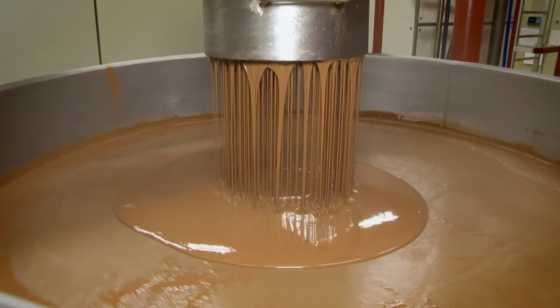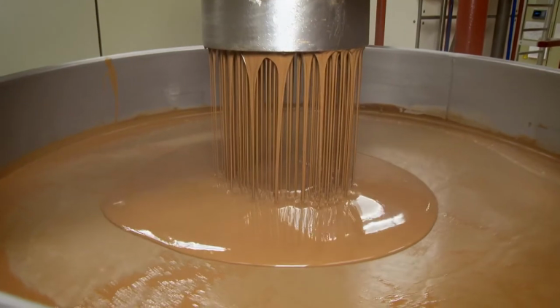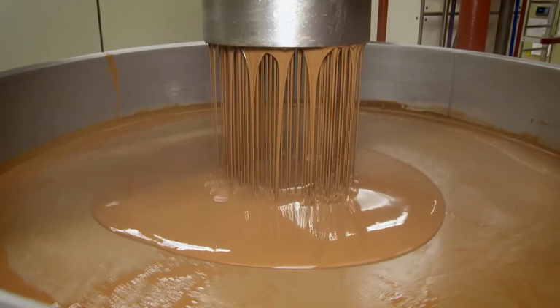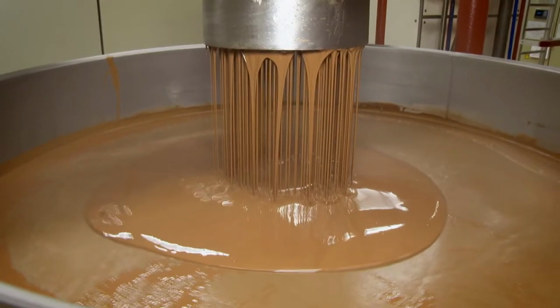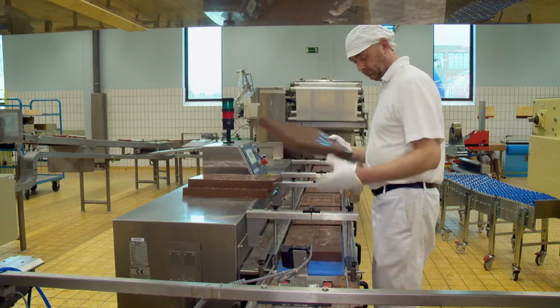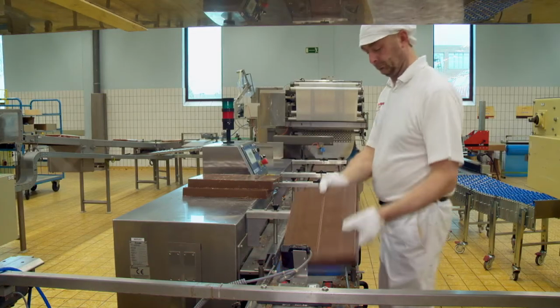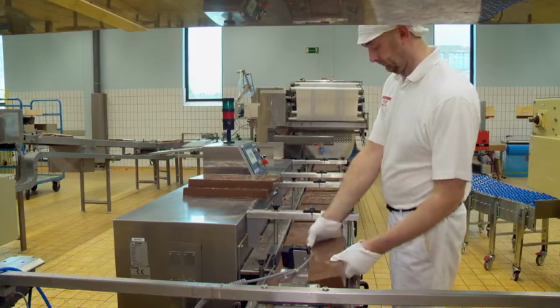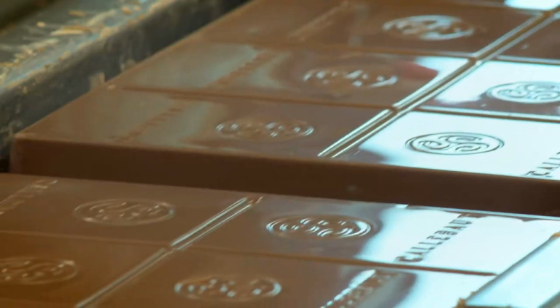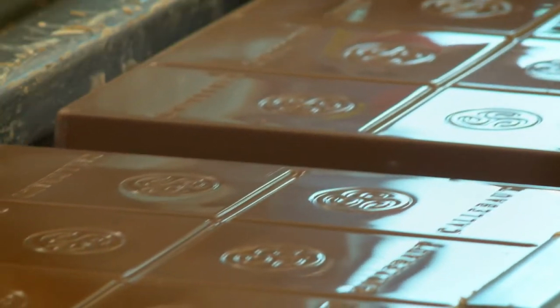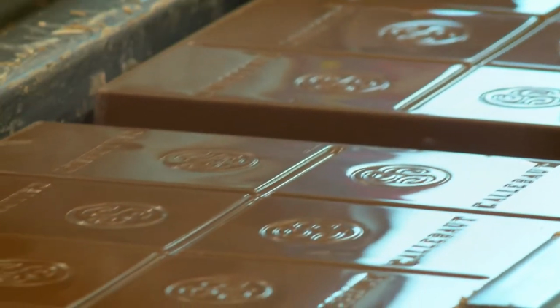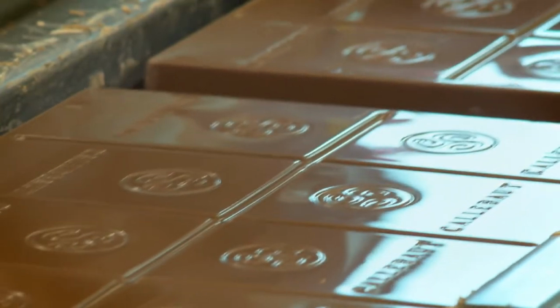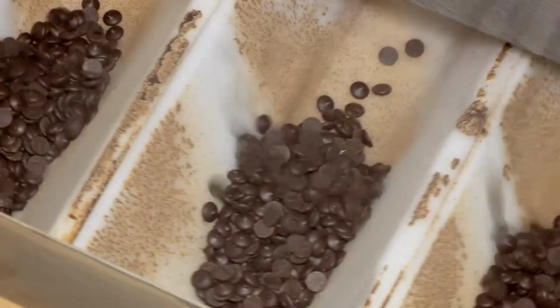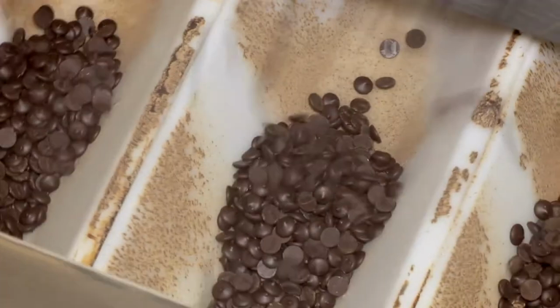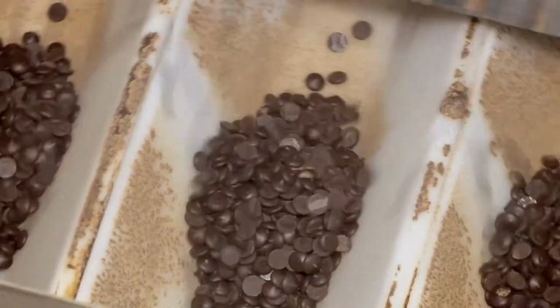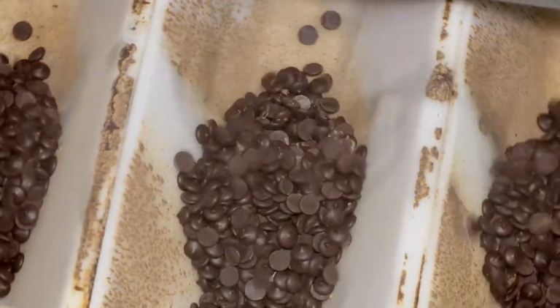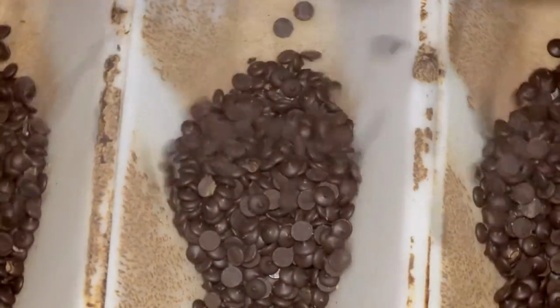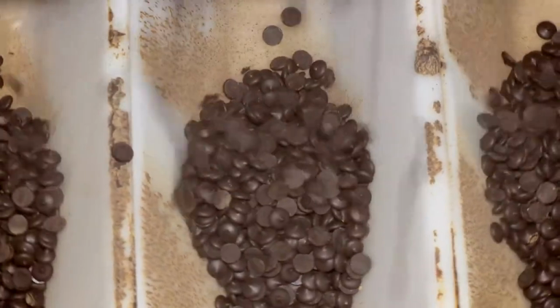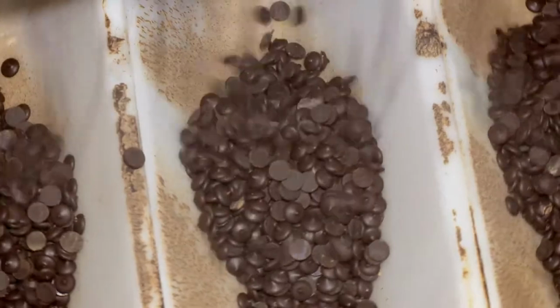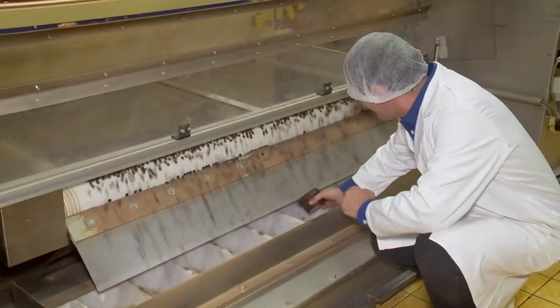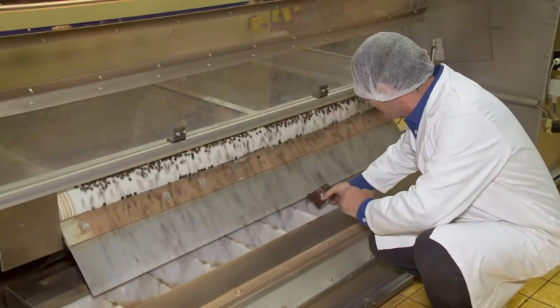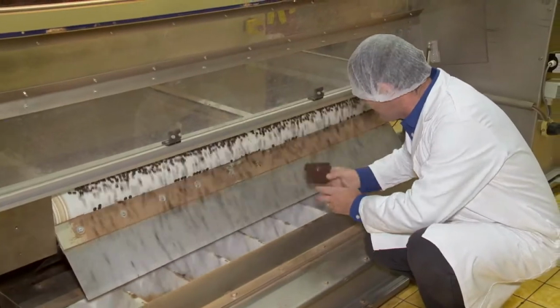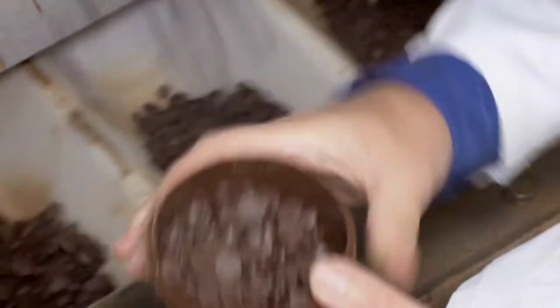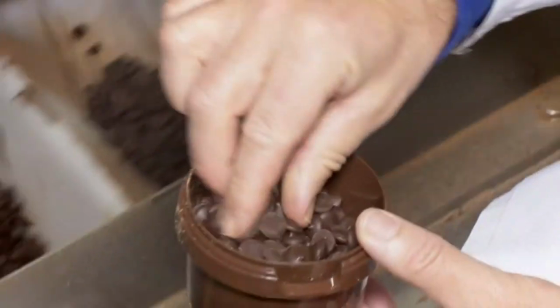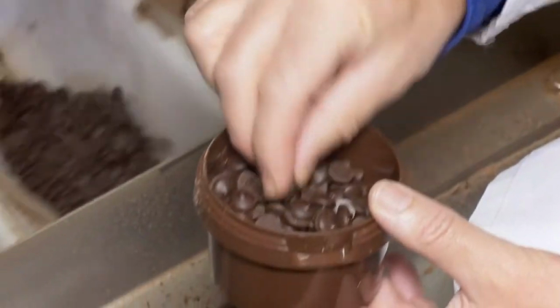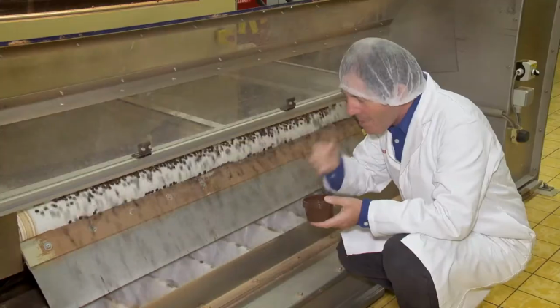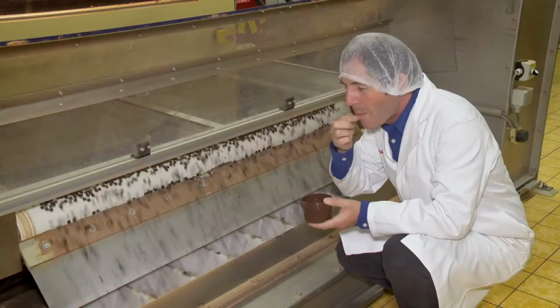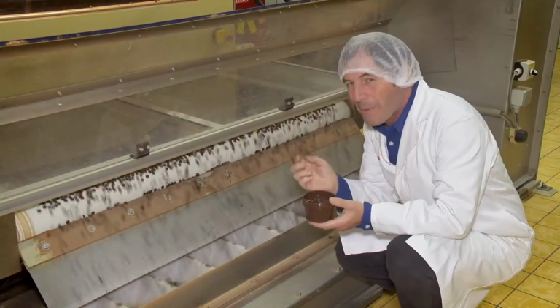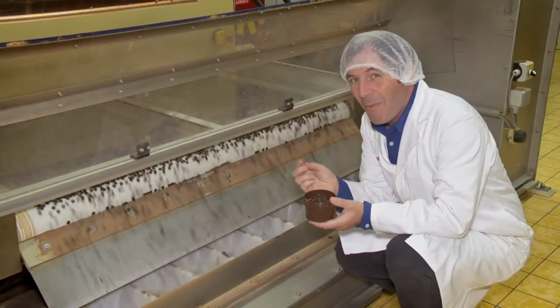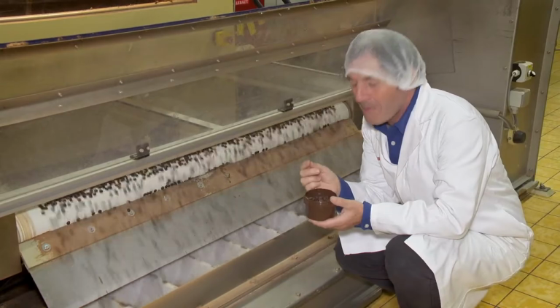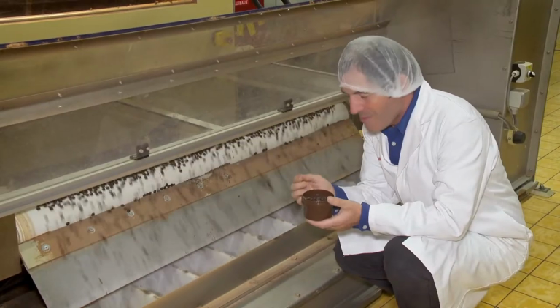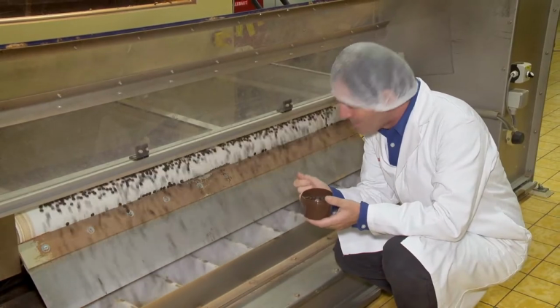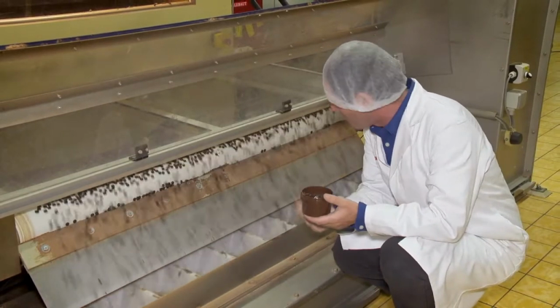Calabo produces large 5 kilo blocks as well as chocolate drops called Calet, which I love using in my desserts. Tasting freshly made chocolate is a wonderful, intense taste experience.